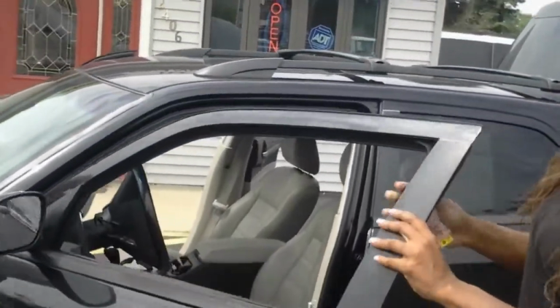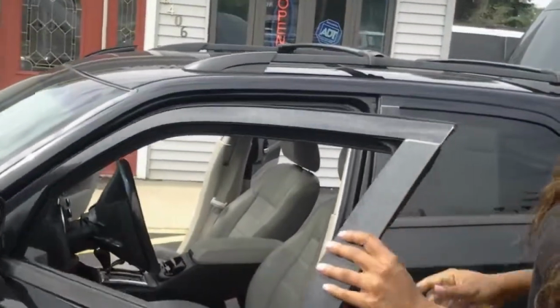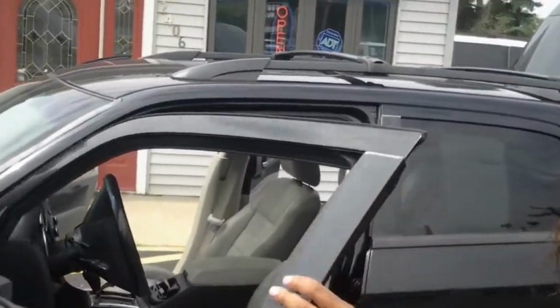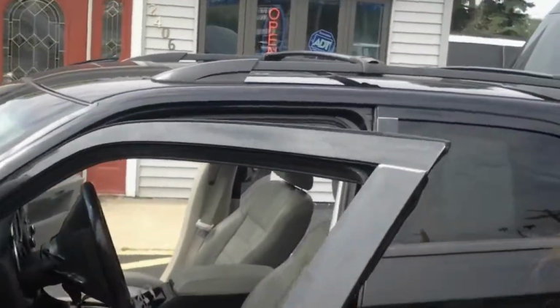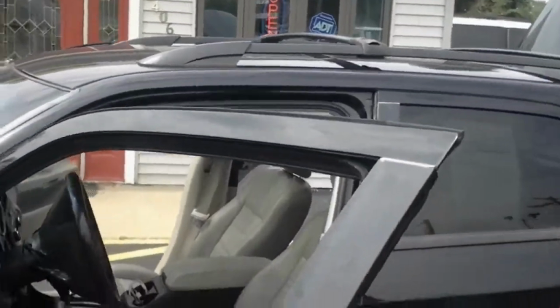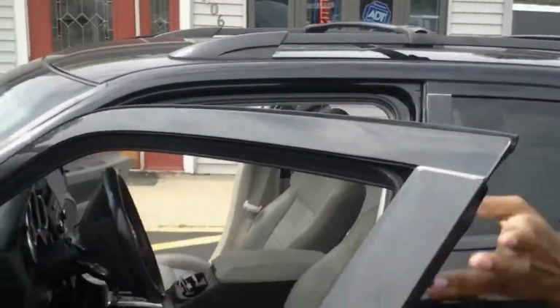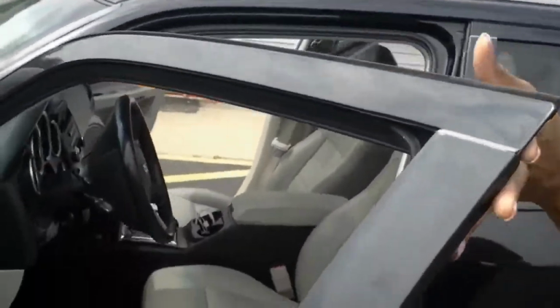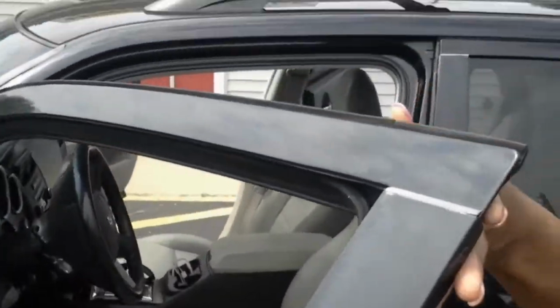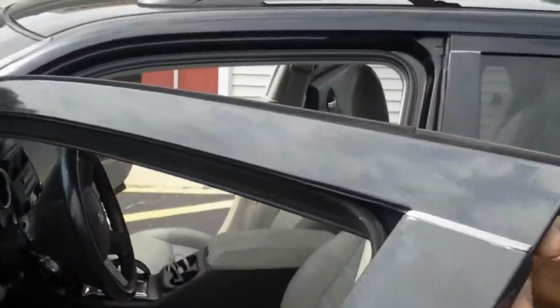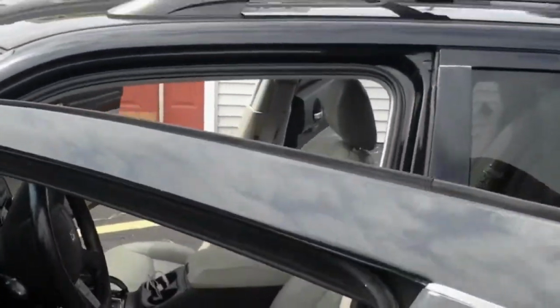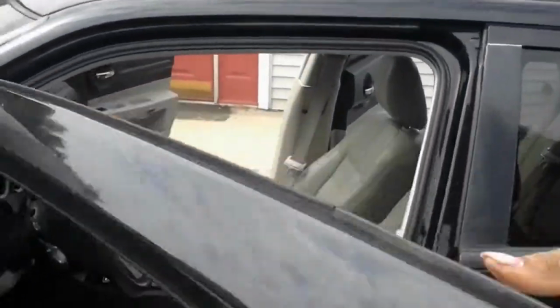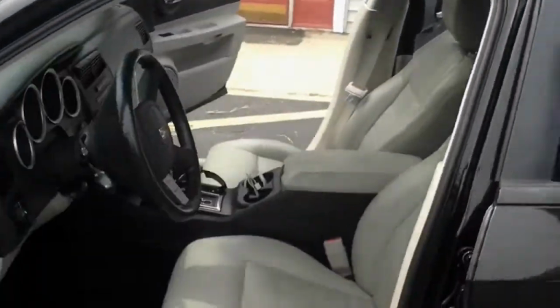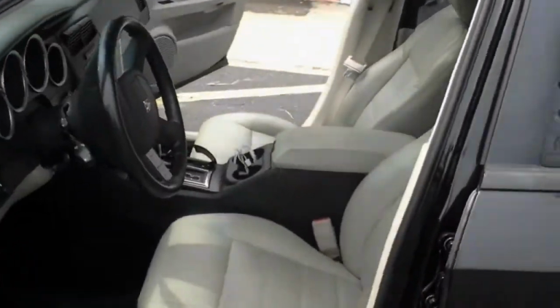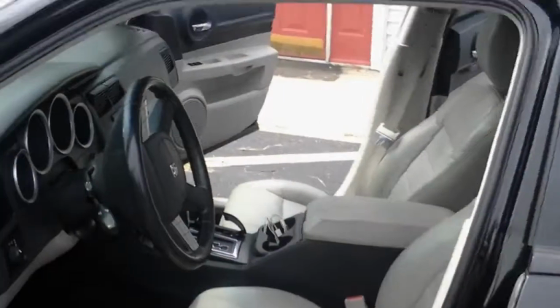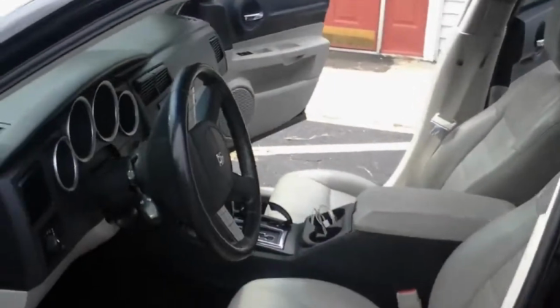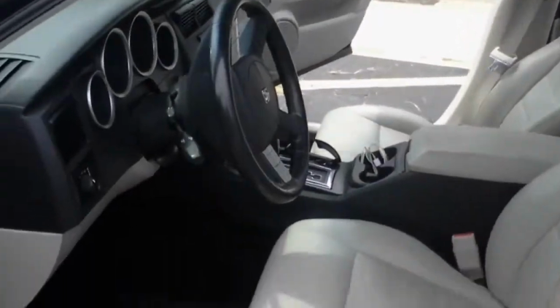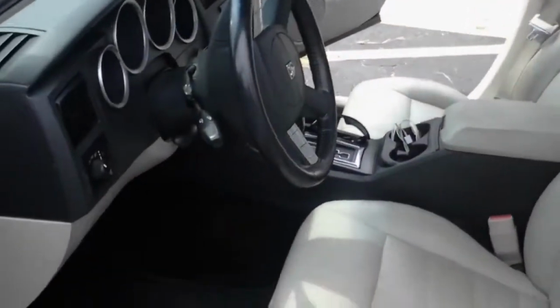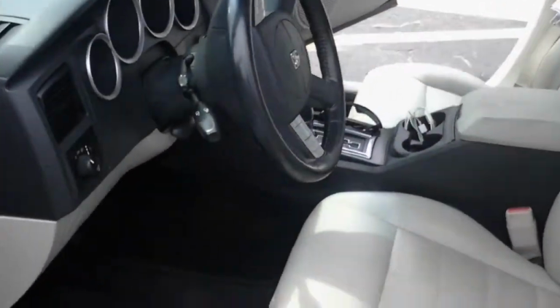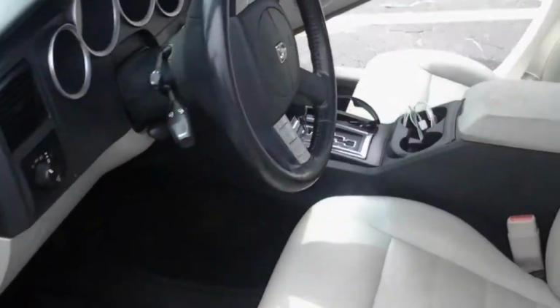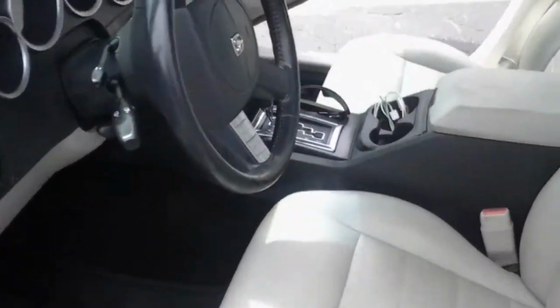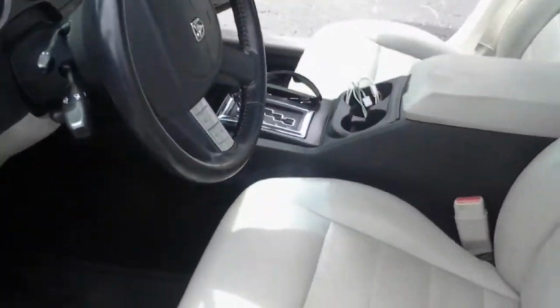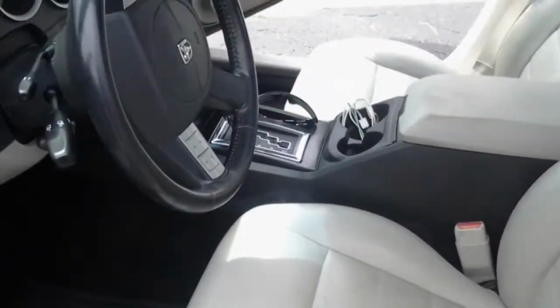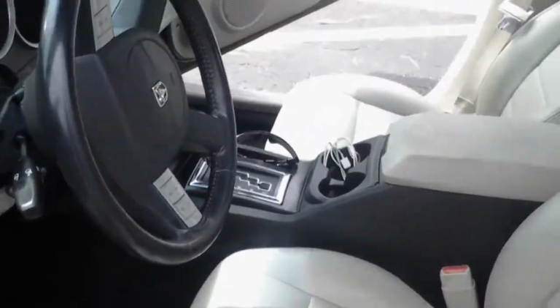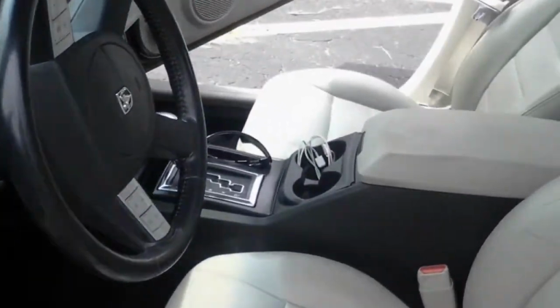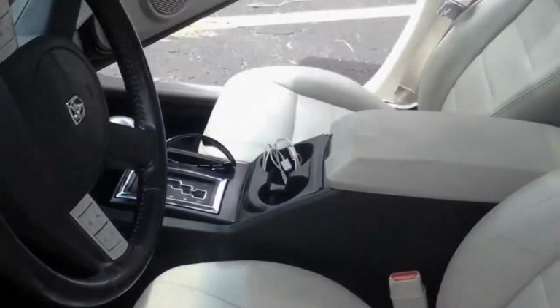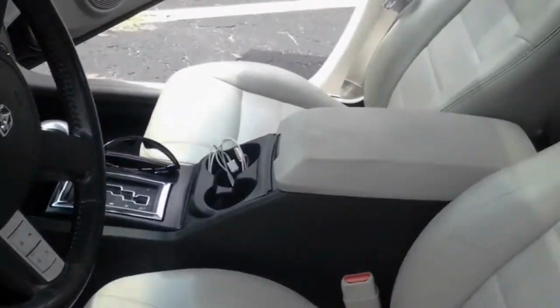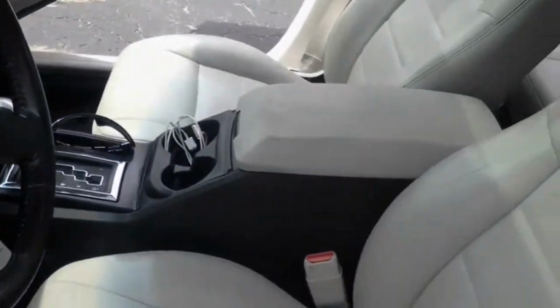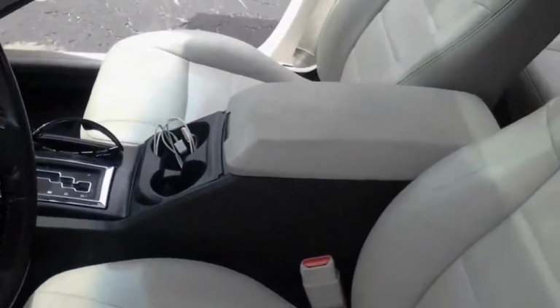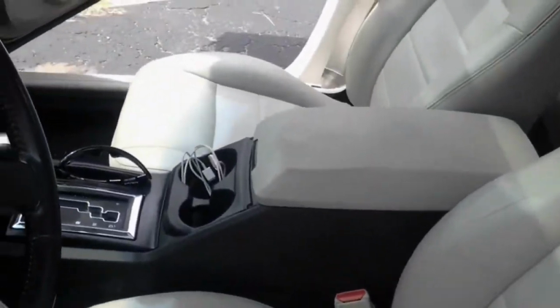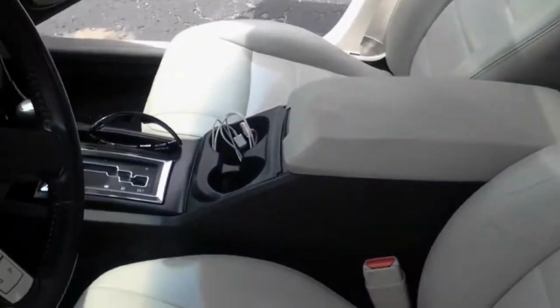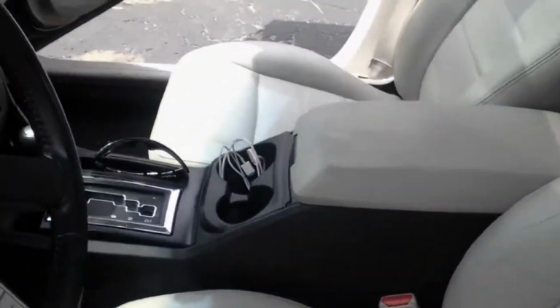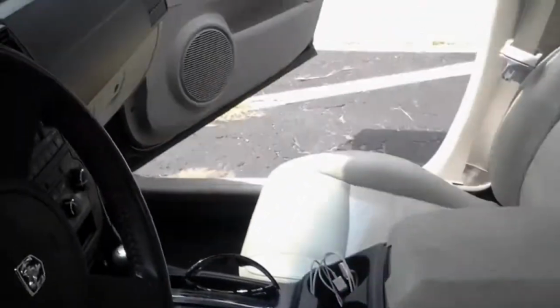Take a look inside the vehicle. First thing you notice is the two-tone color, nice leather, and full headliner.